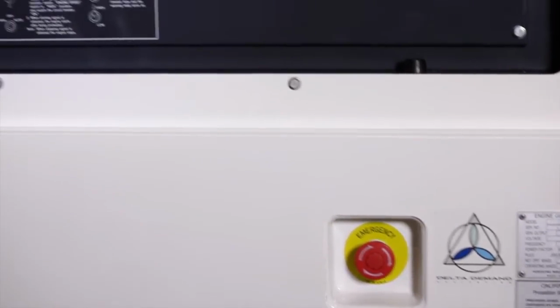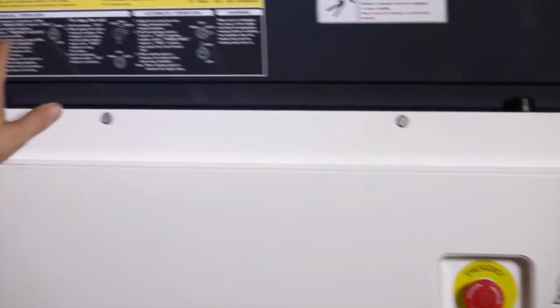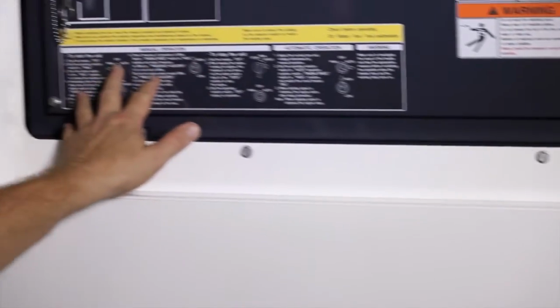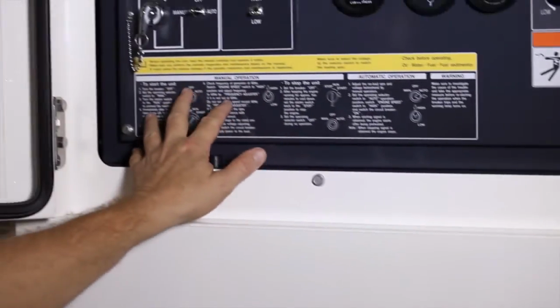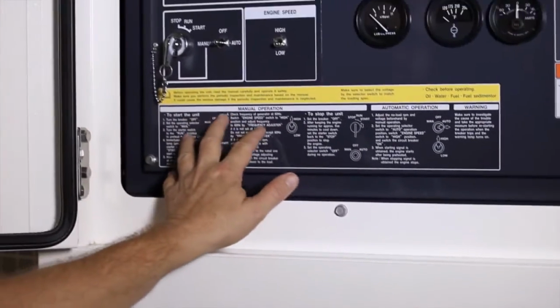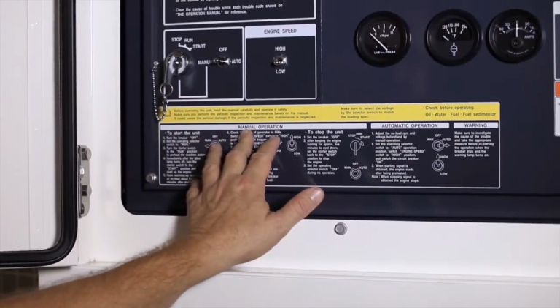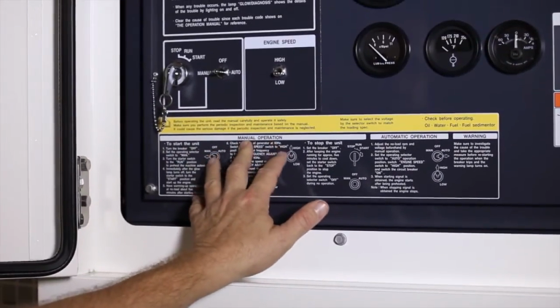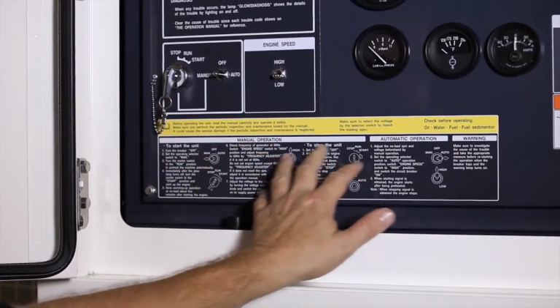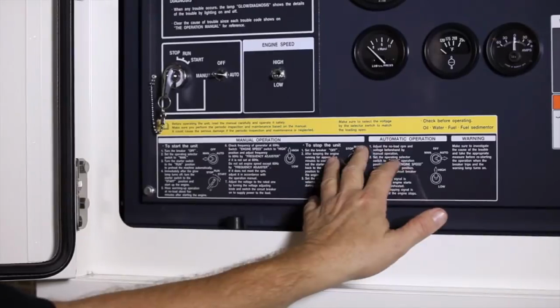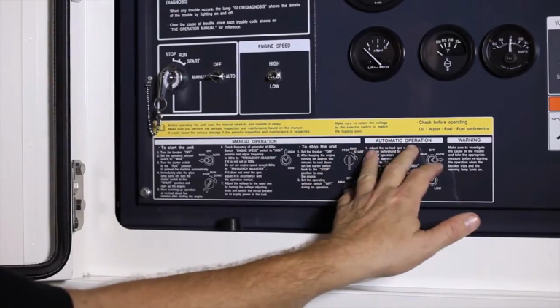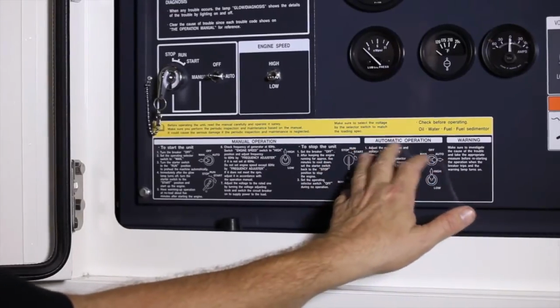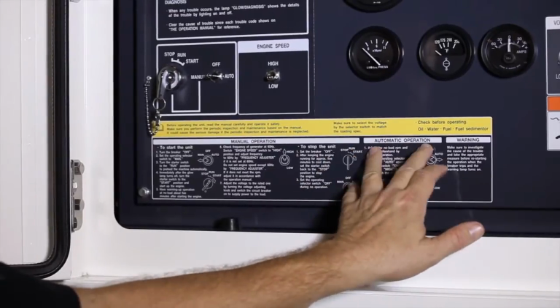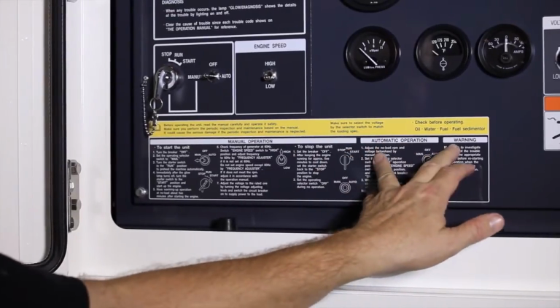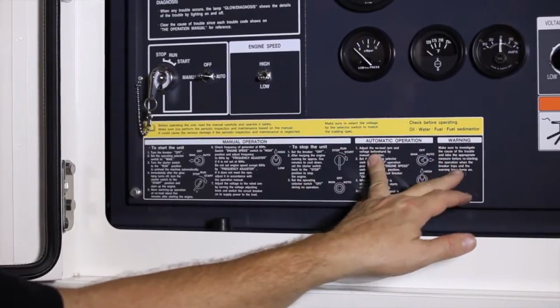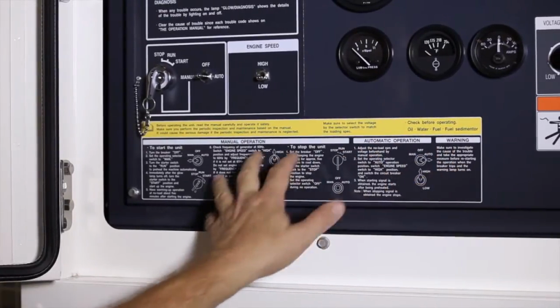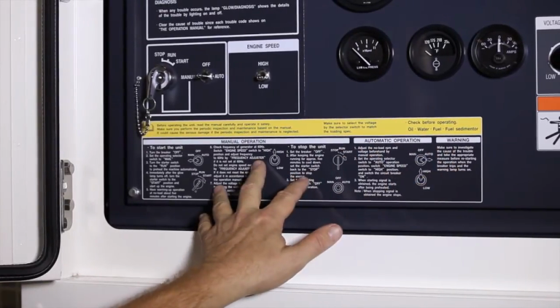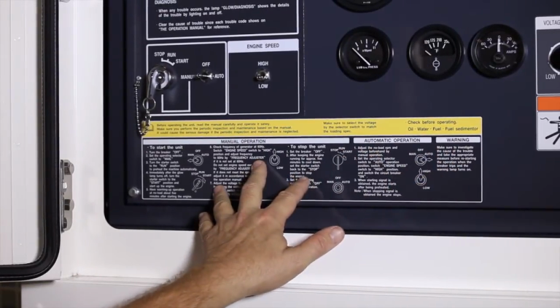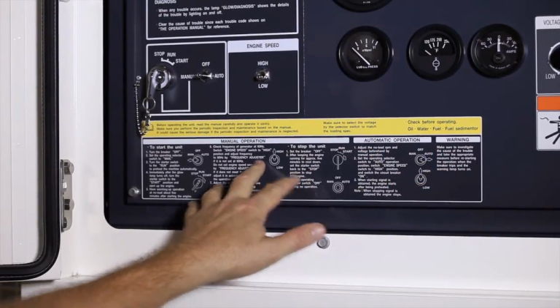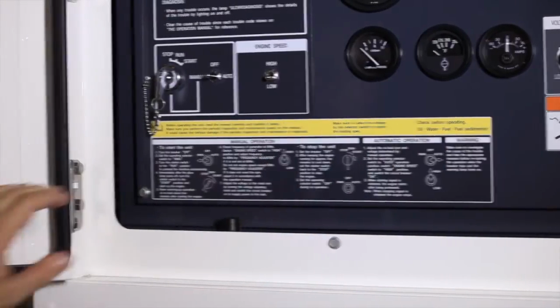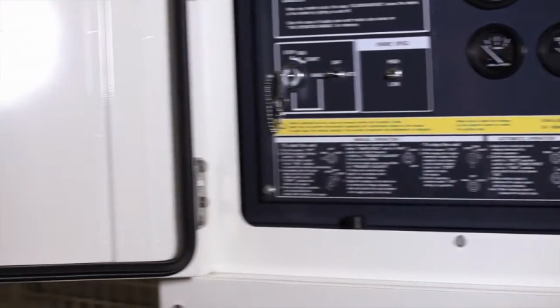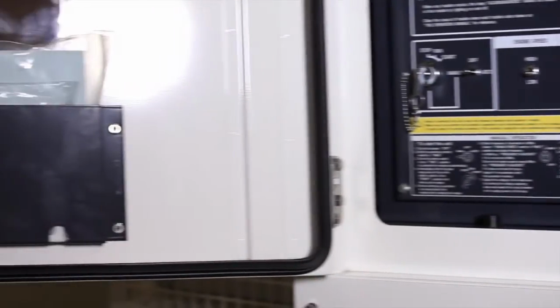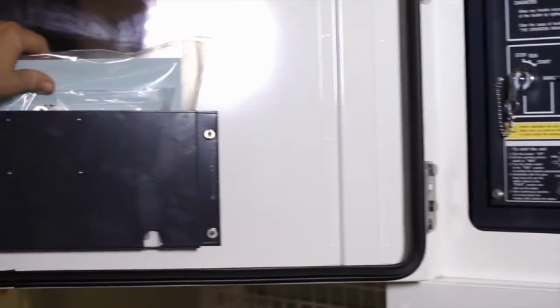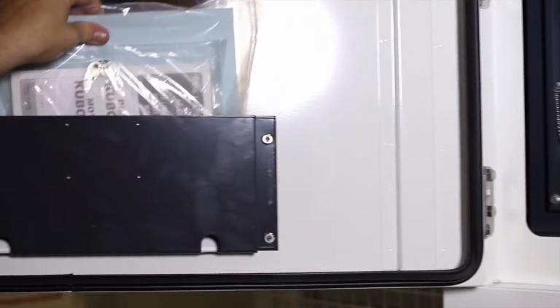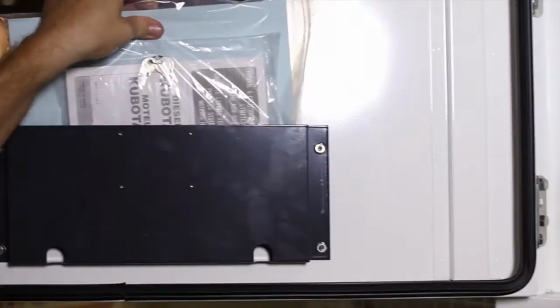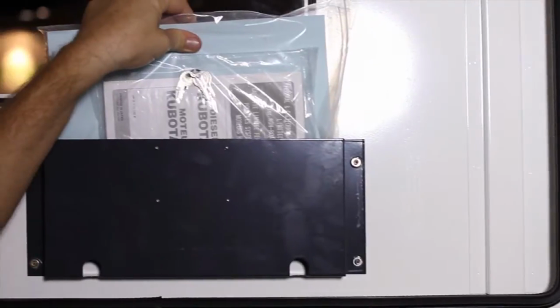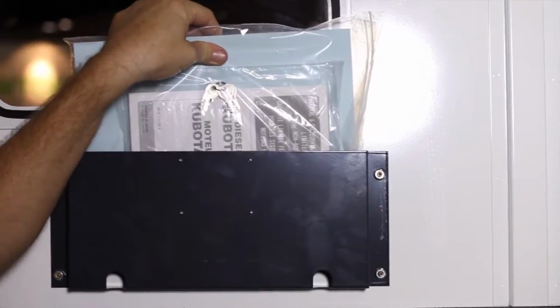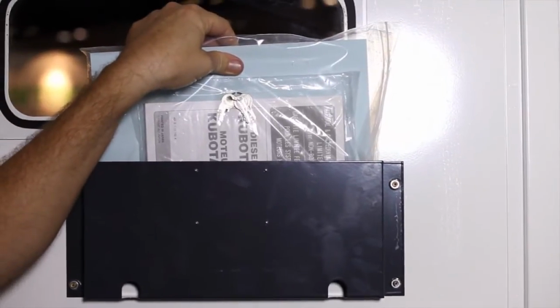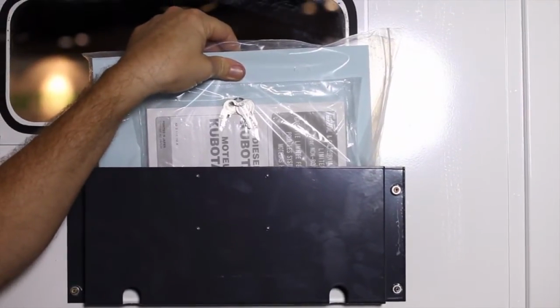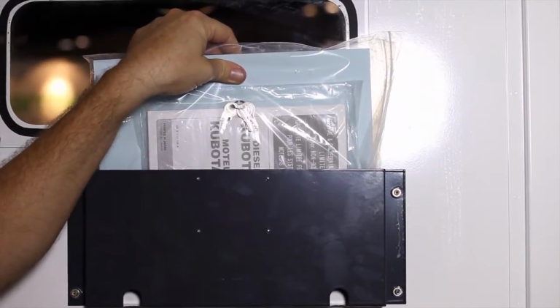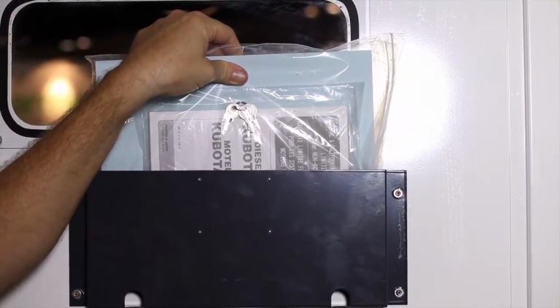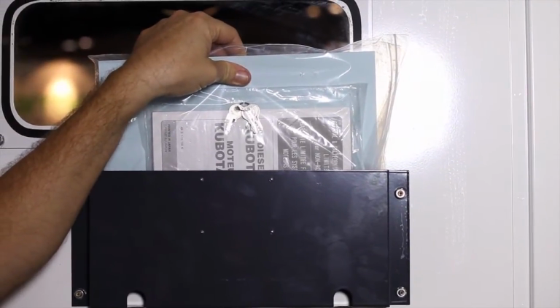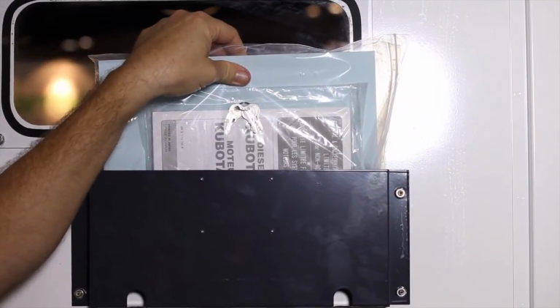A quick reference guide is located on the main panel below the starting switch. On the inside door of the back panel are the operator manuals and other important paperwork.